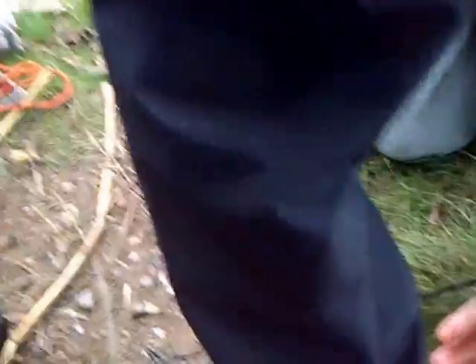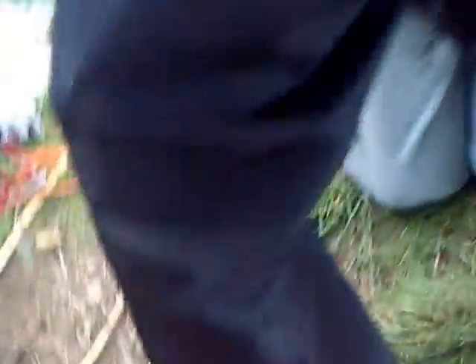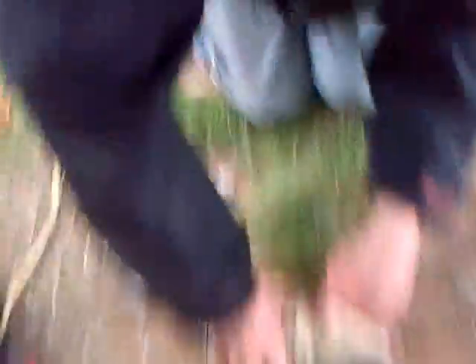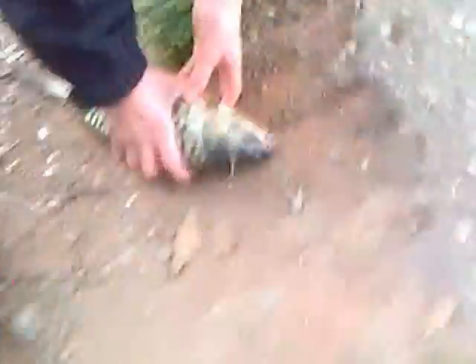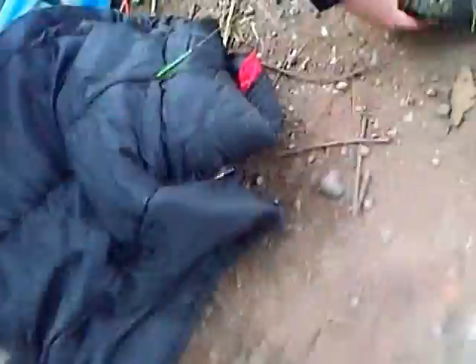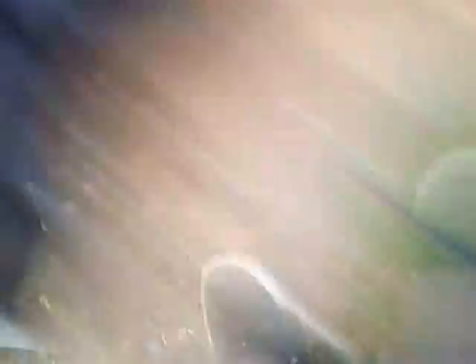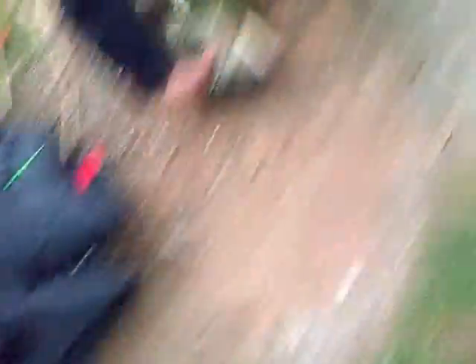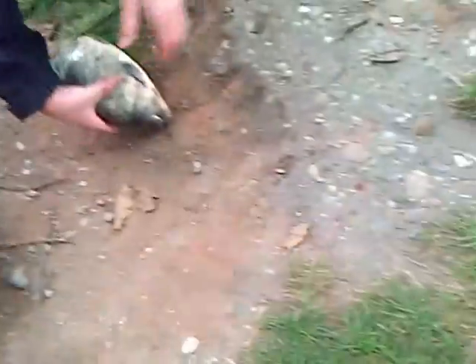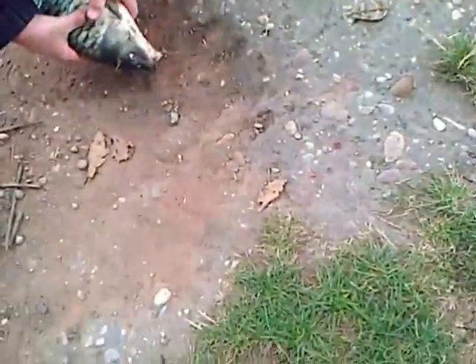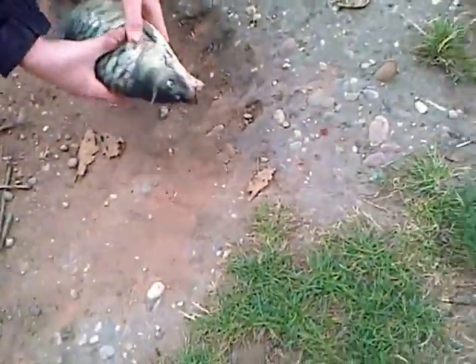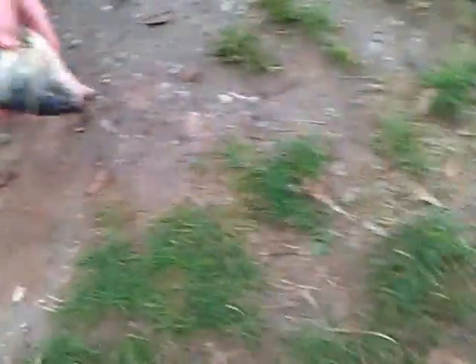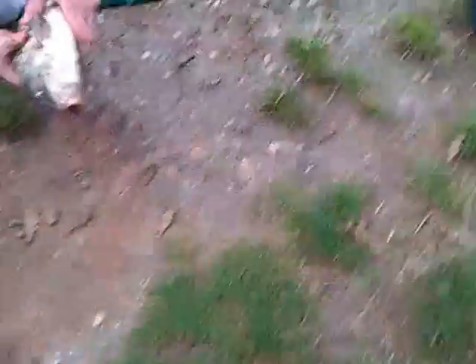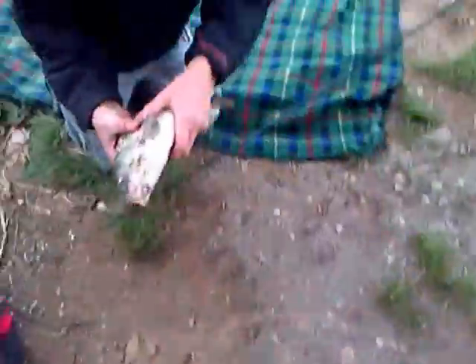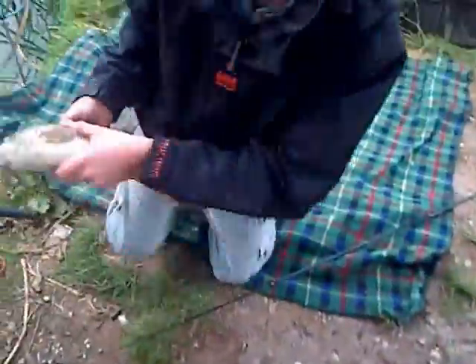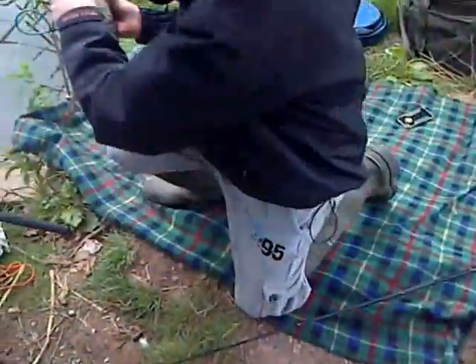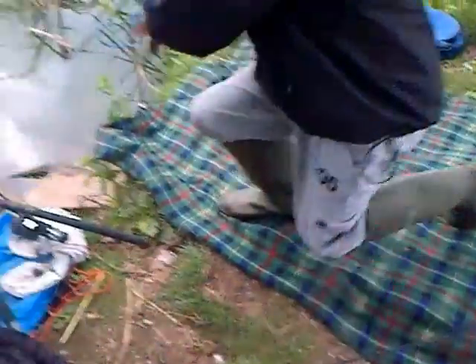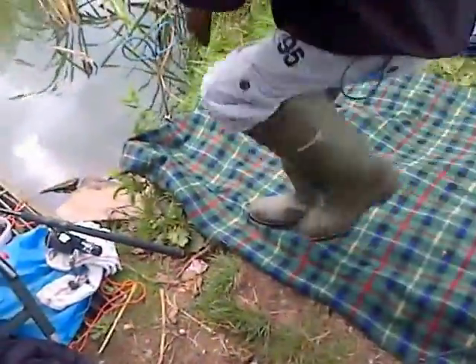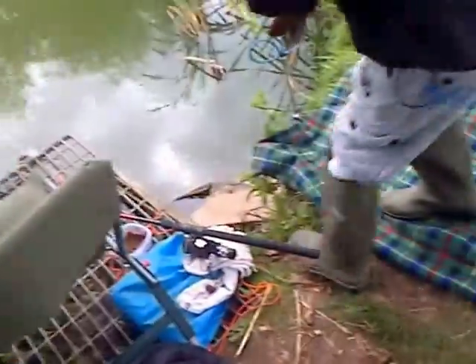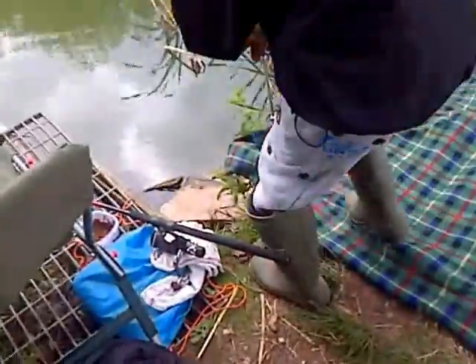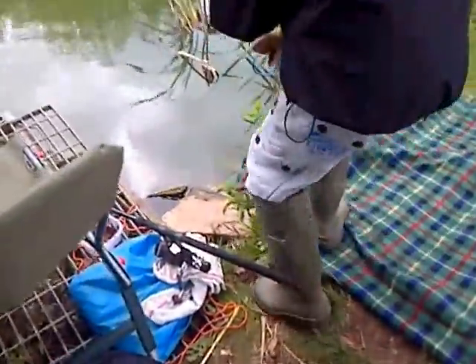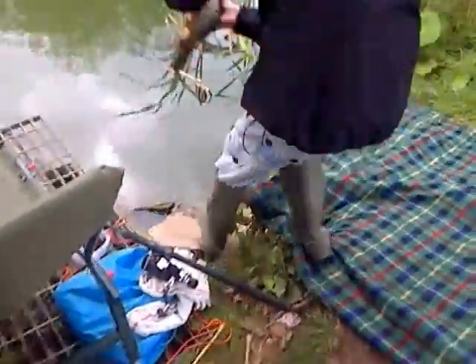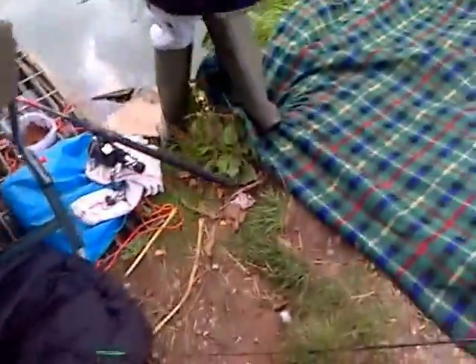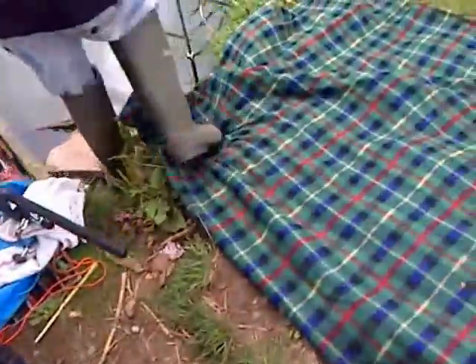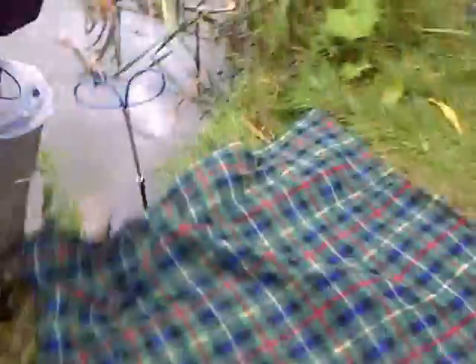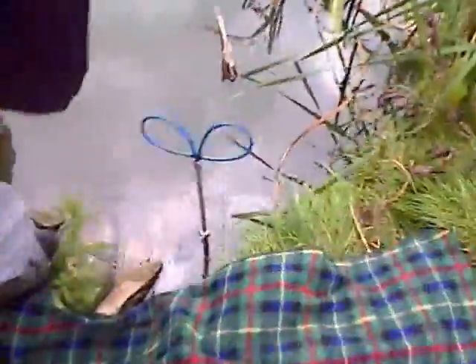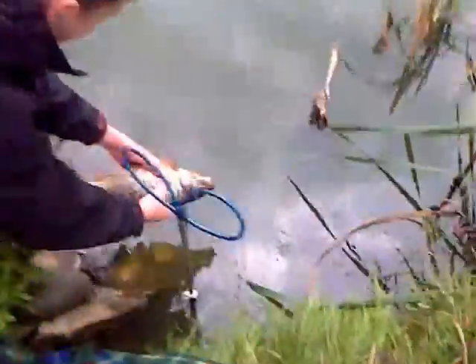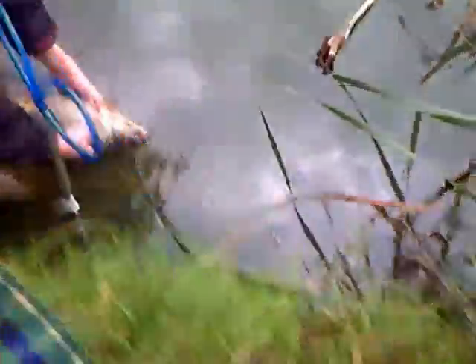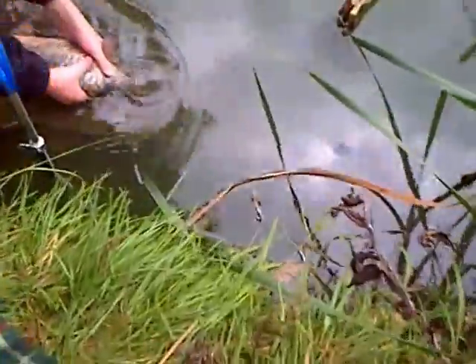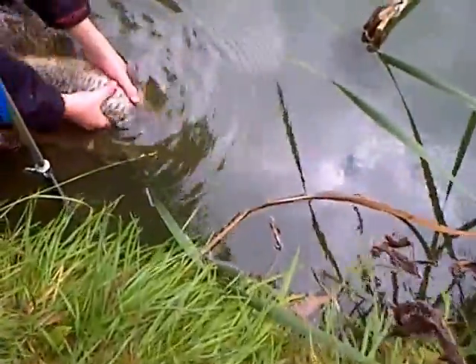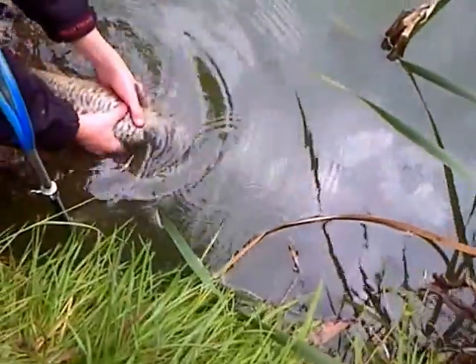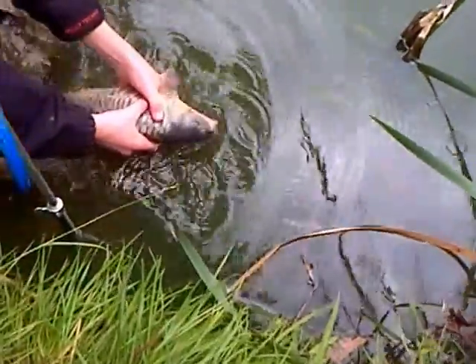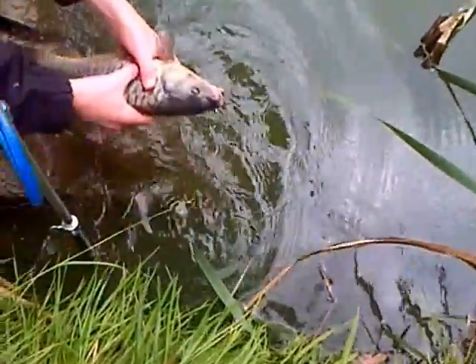Hold it up for the camera. I need to clean it — look how filthy it is. You'll end up dropping it. I nearly got to keep it myself. There you go, swimming off.